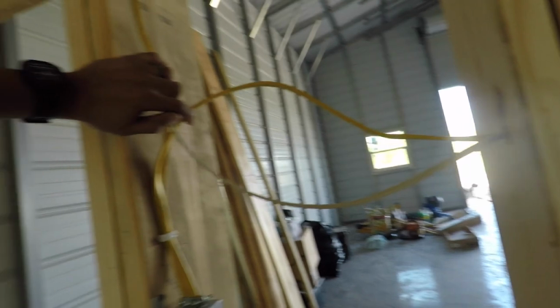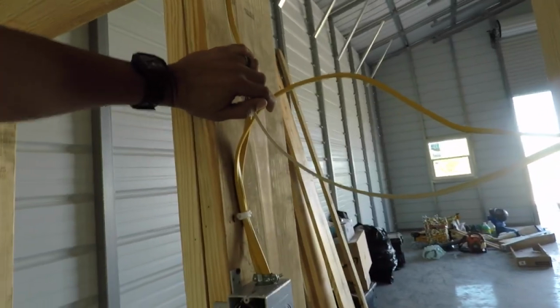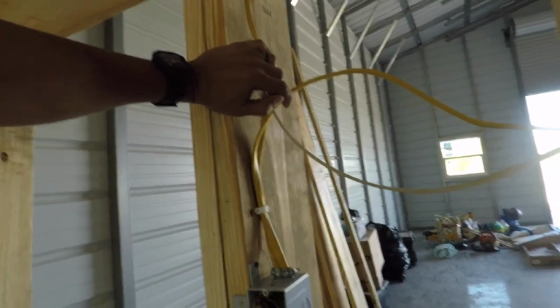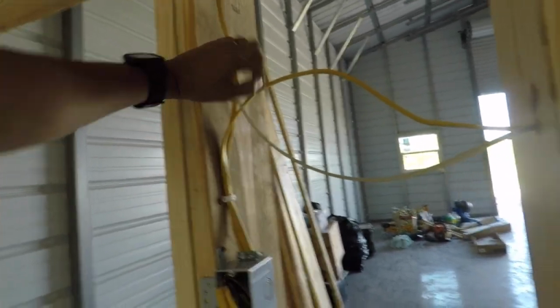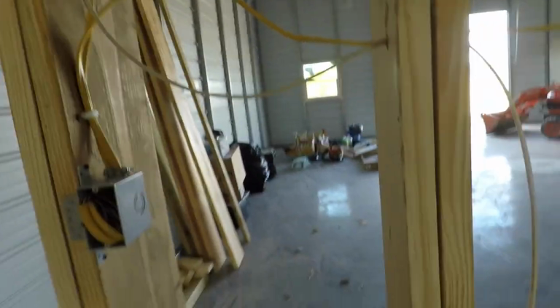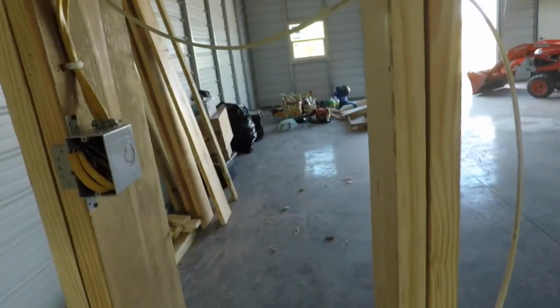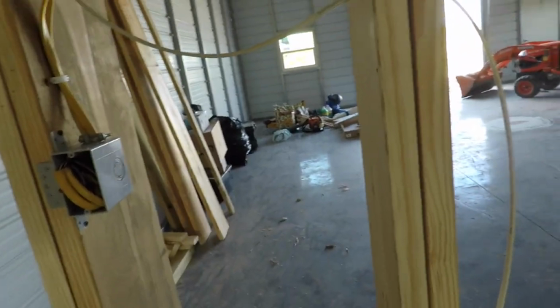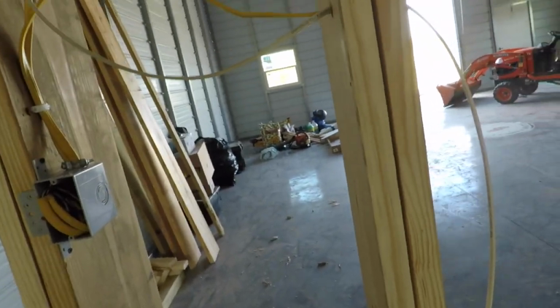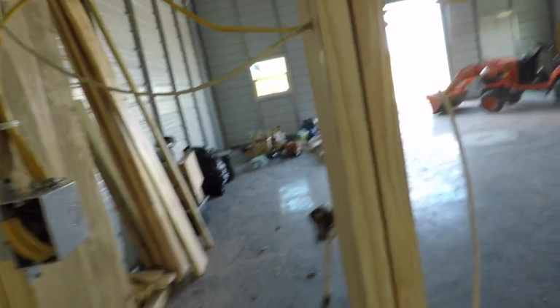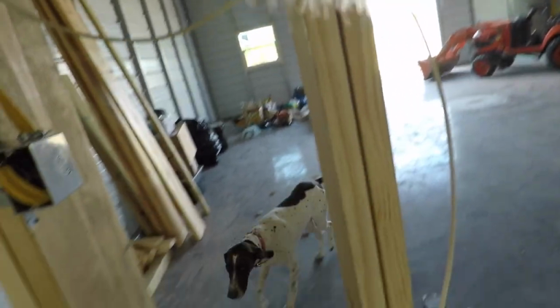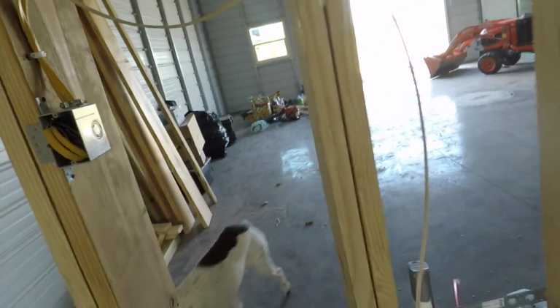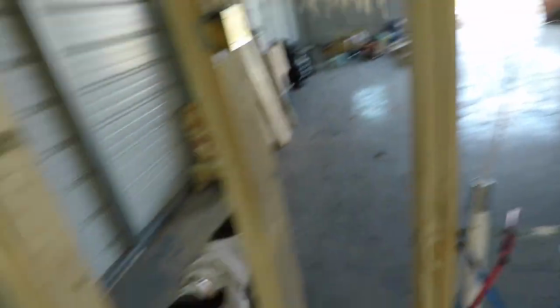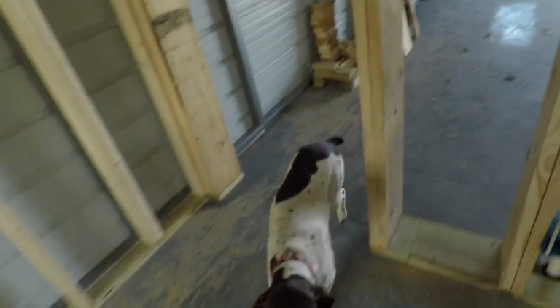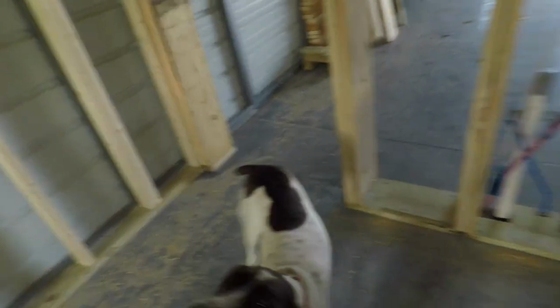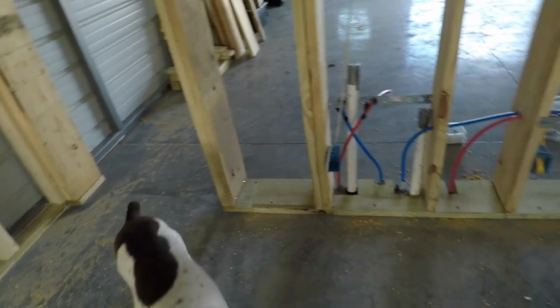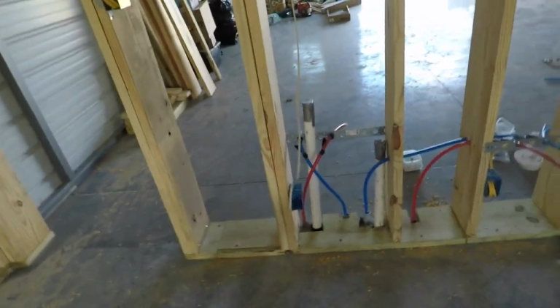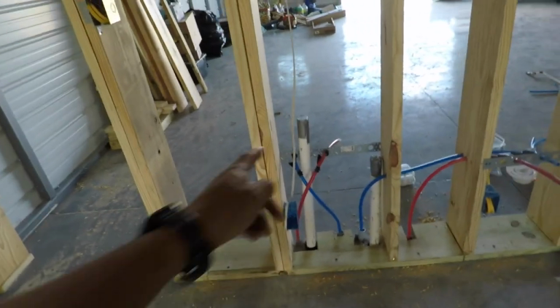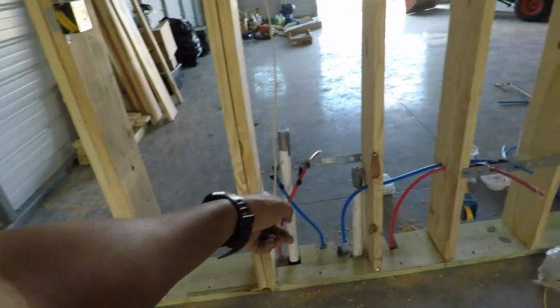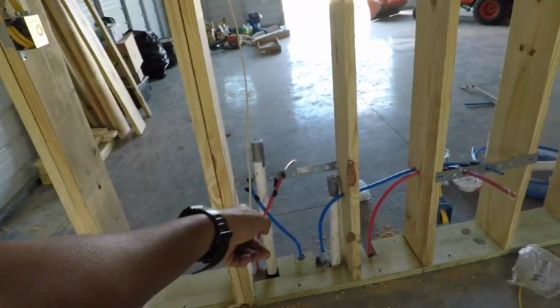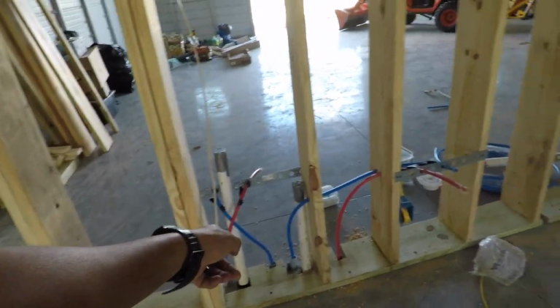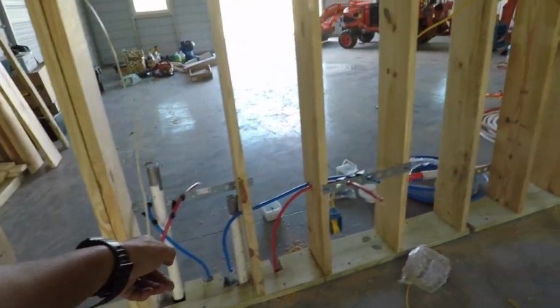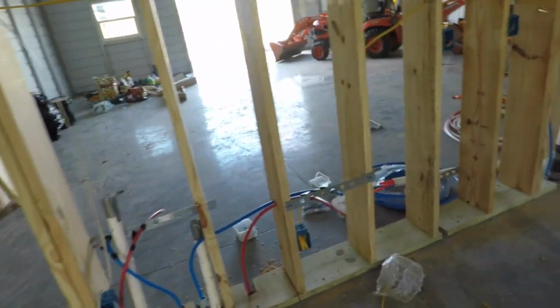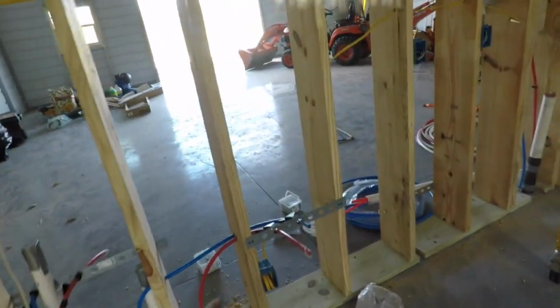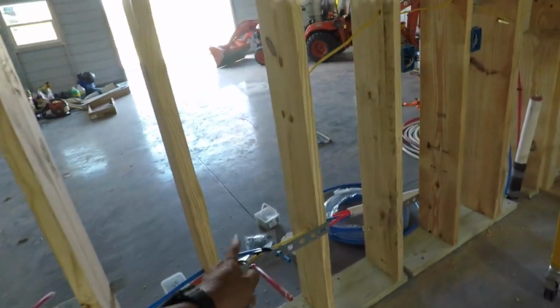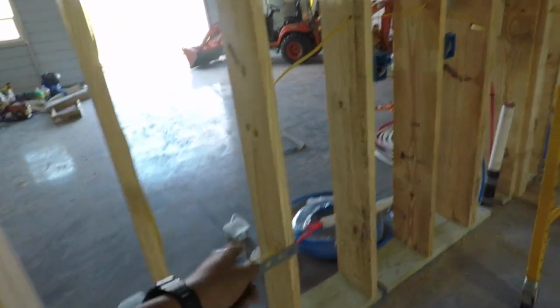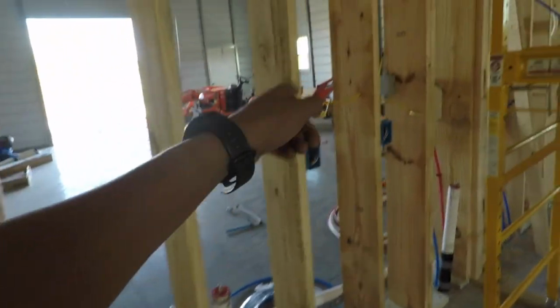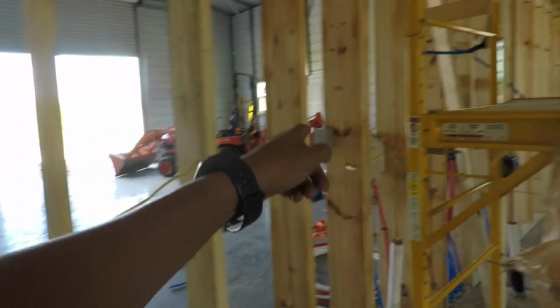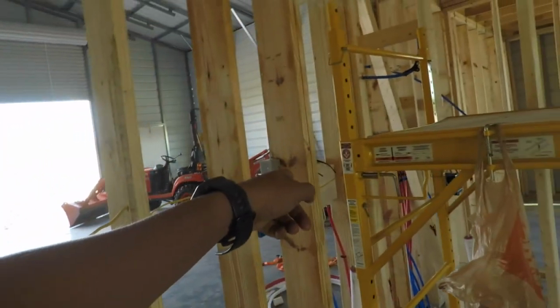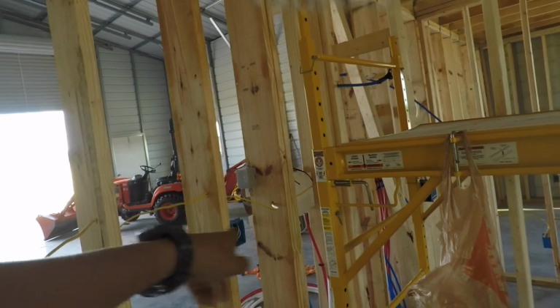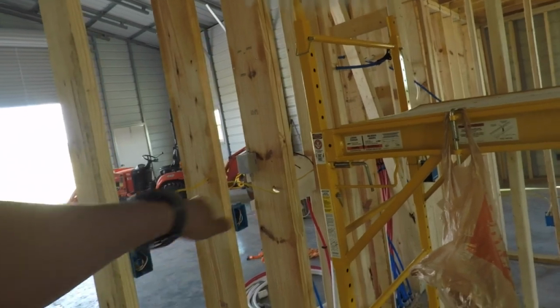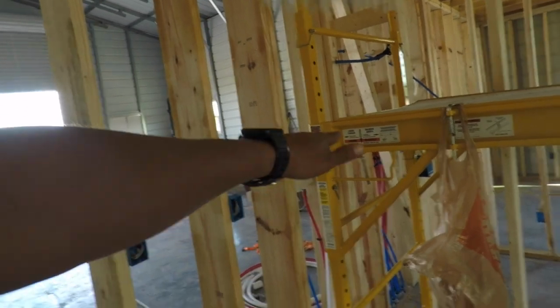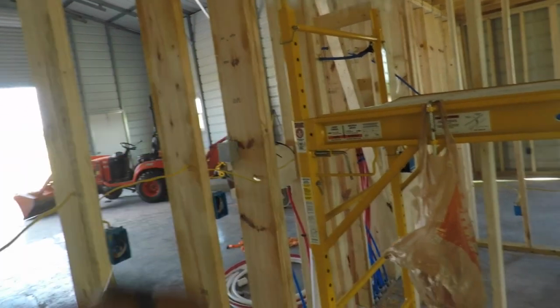That's why I haven't stapled this part of it yet. Oh, look who showed up. Fridge on its own circuit. And then this is just the kitchen counter stuff.